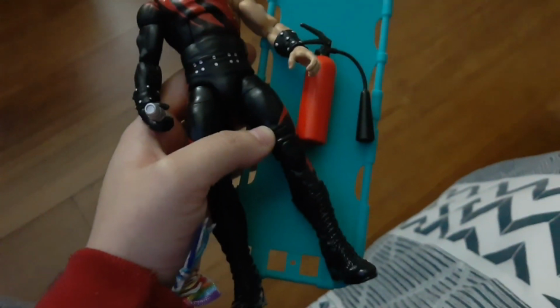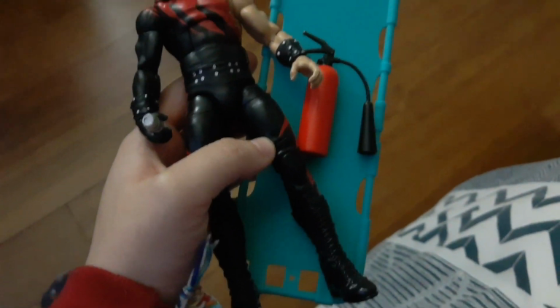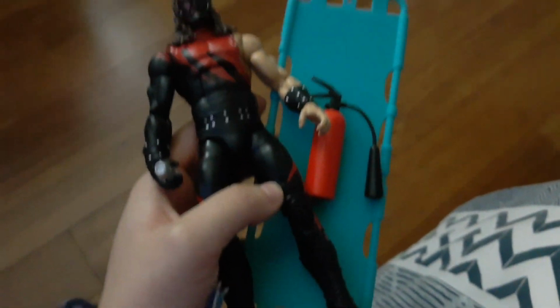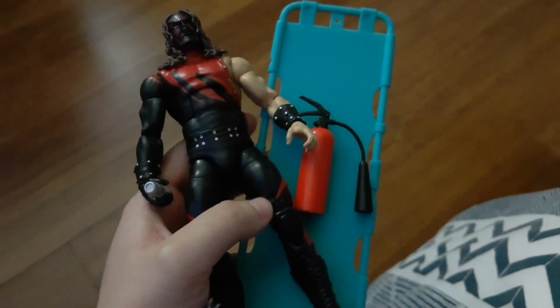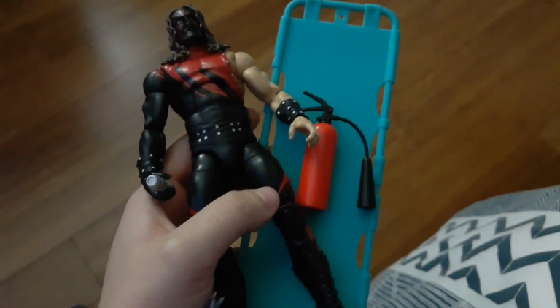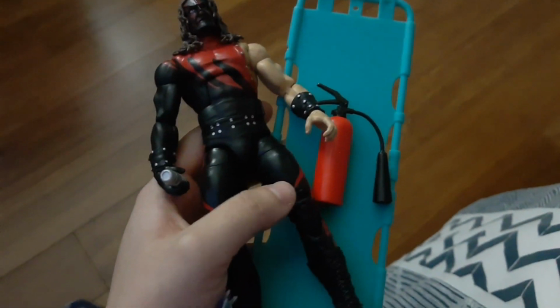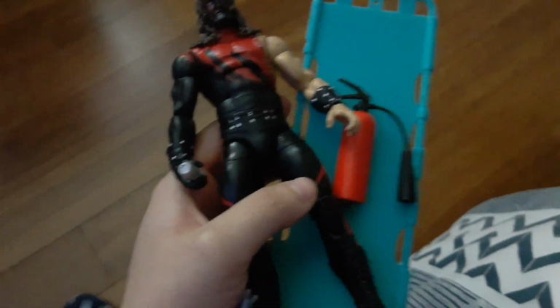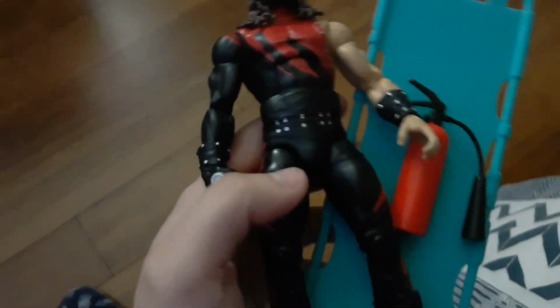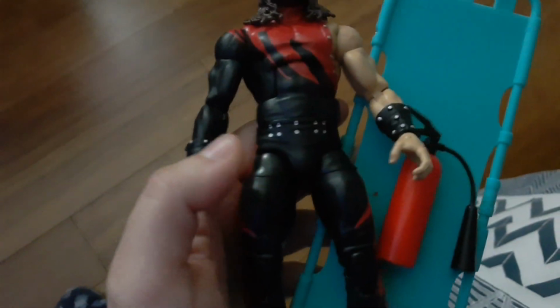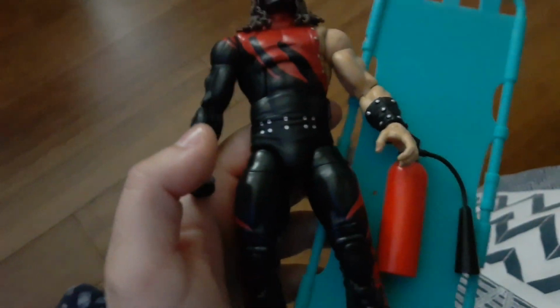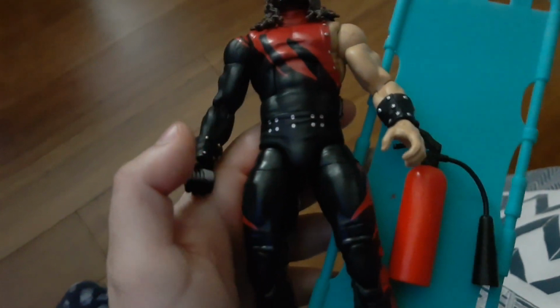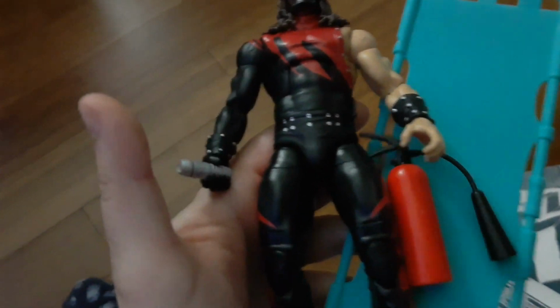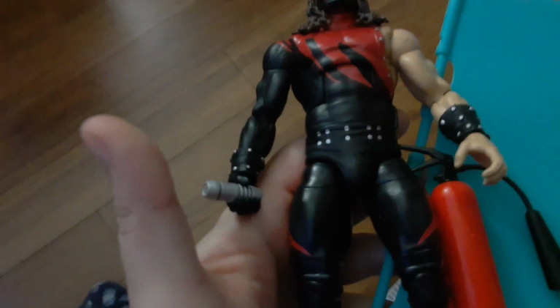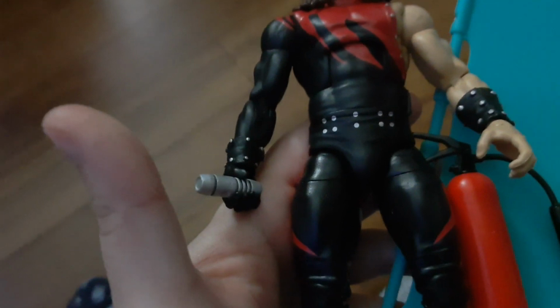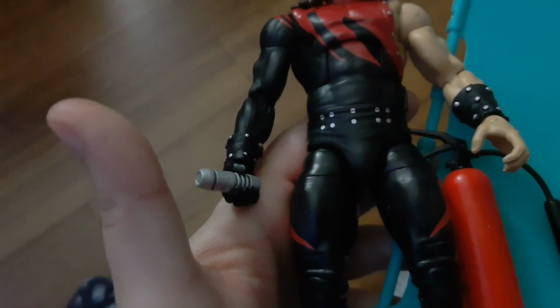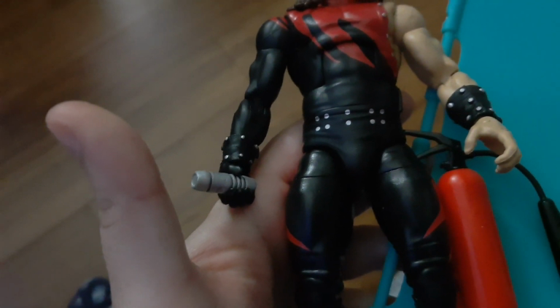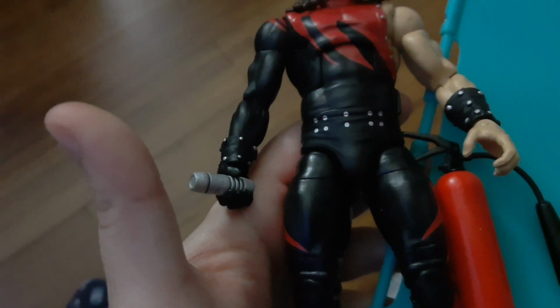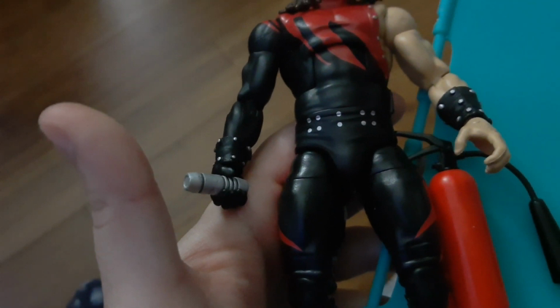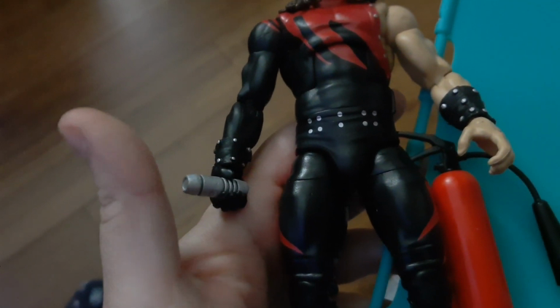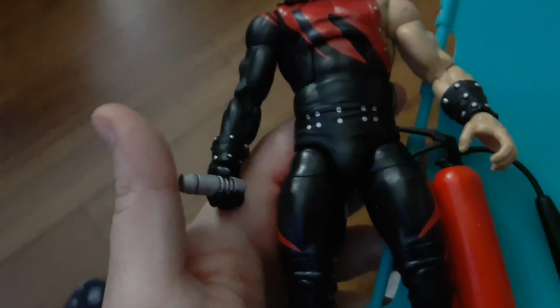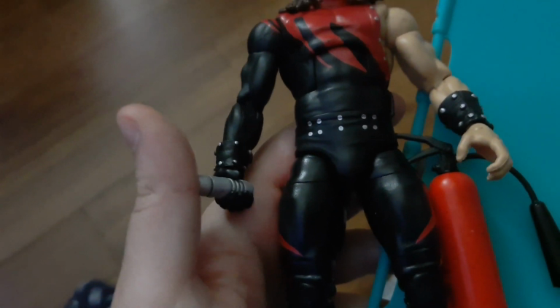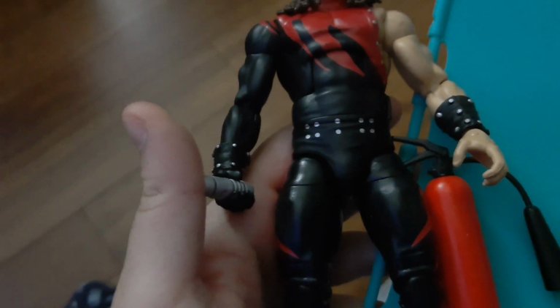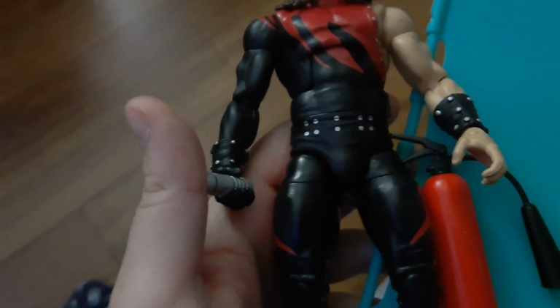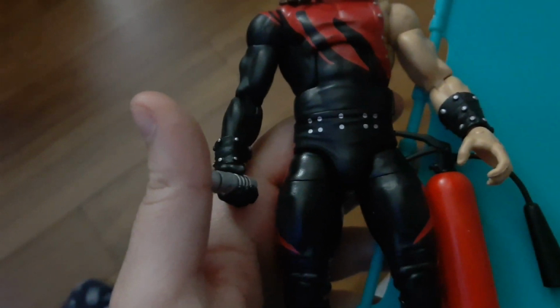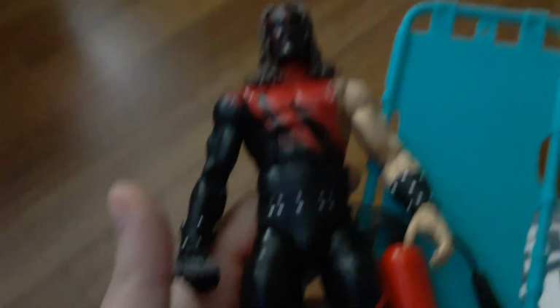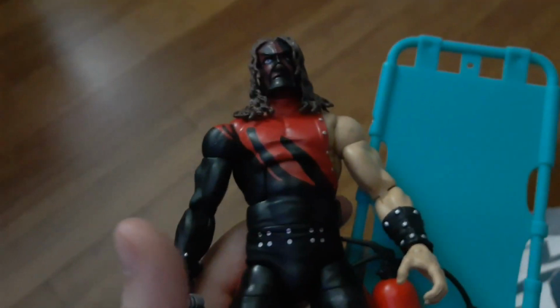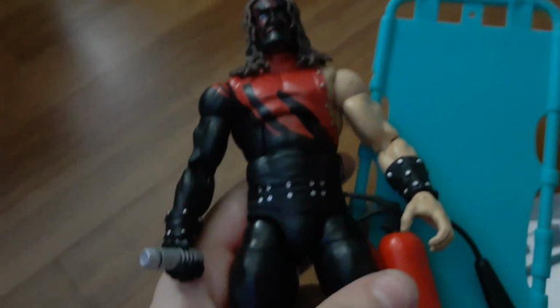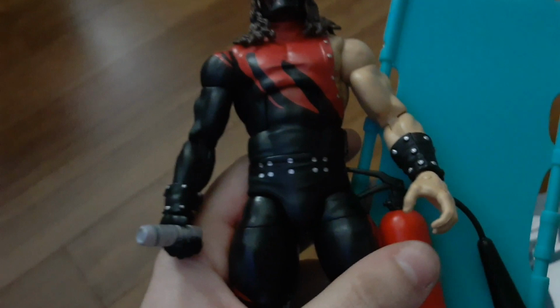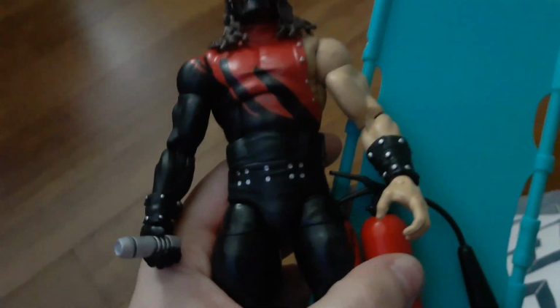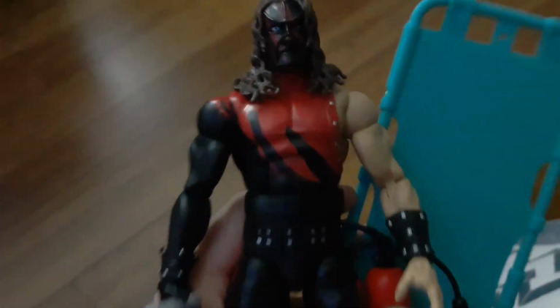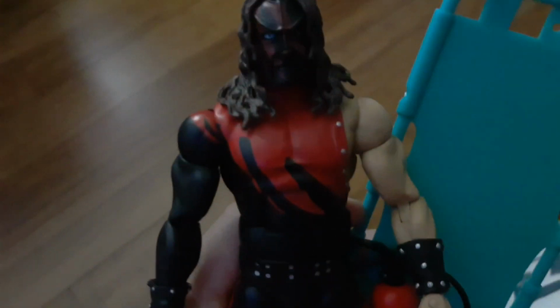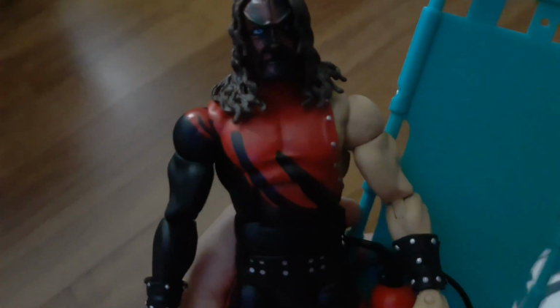Yeah, I was pretty excited for this. It's complete, and as an added bonus, it did come with an extra voice box, which is really cool, so now I have two because of the Elite 12 Kane.